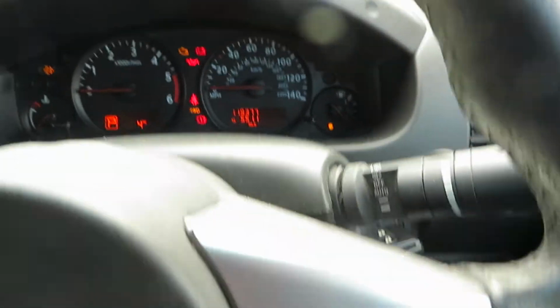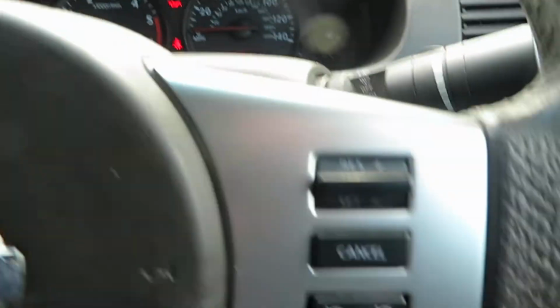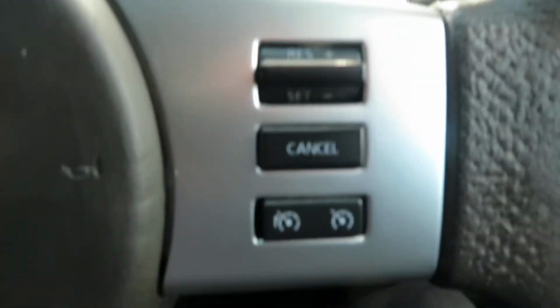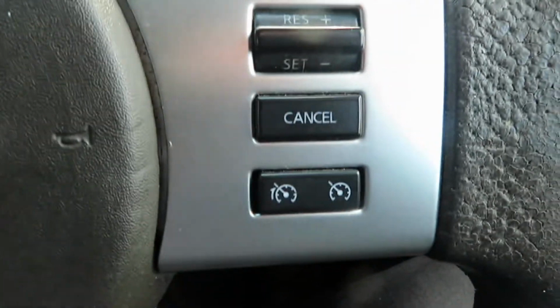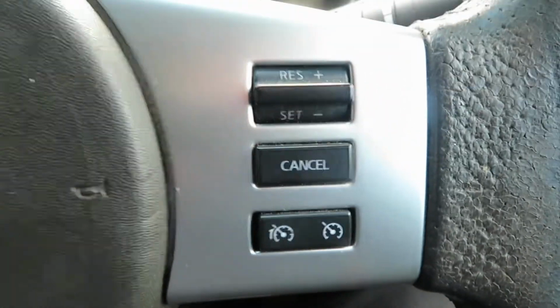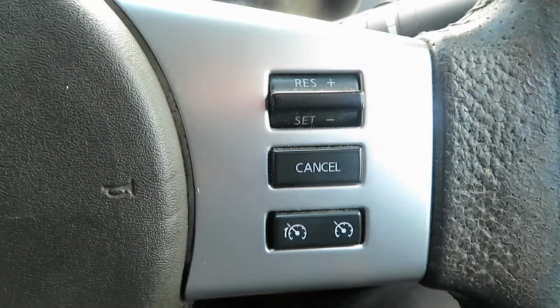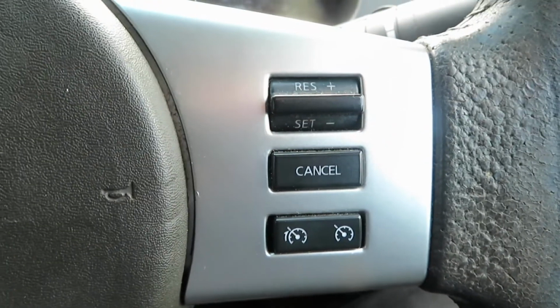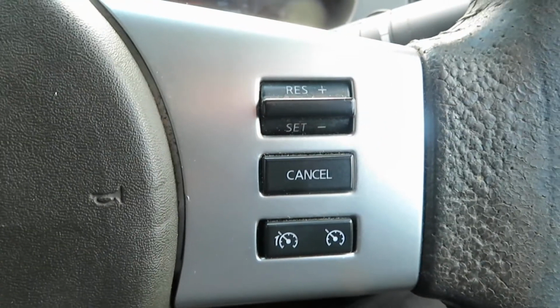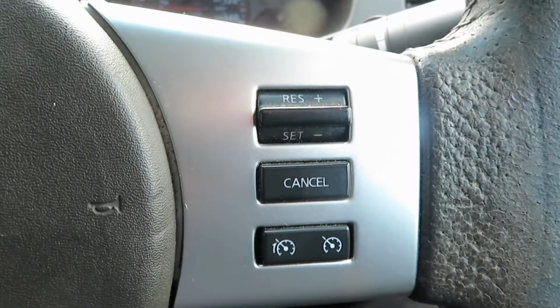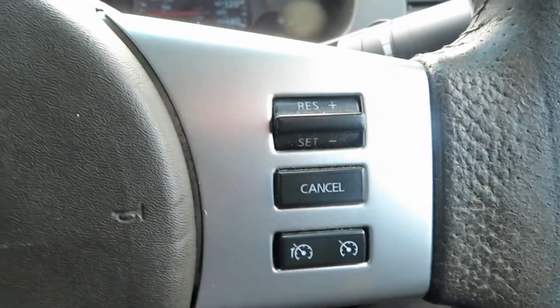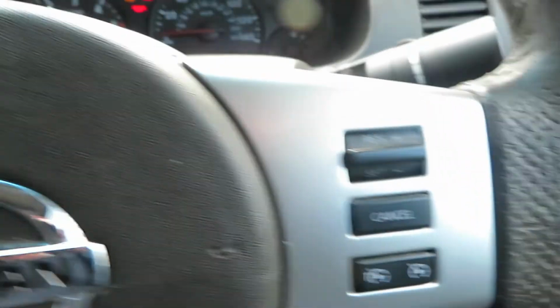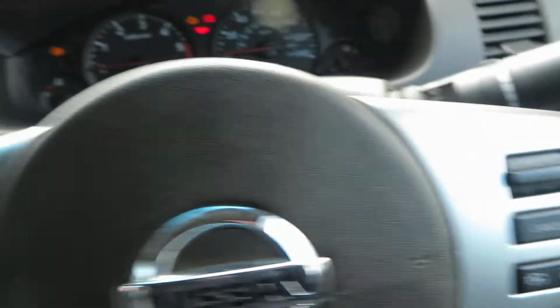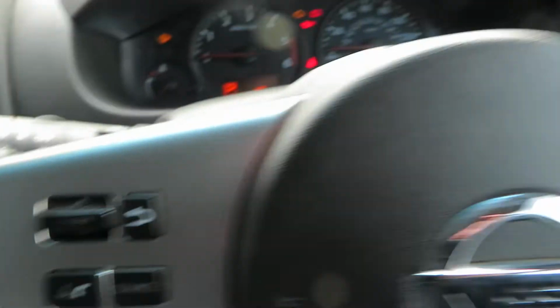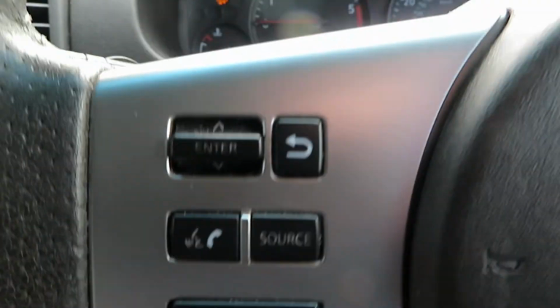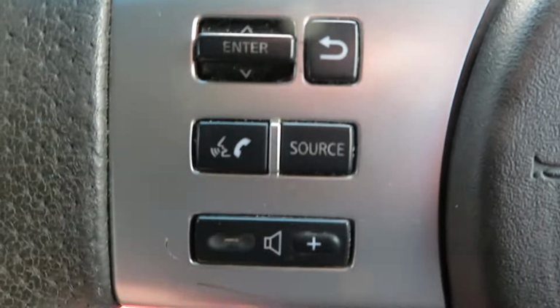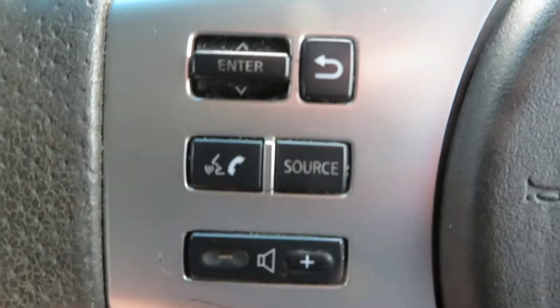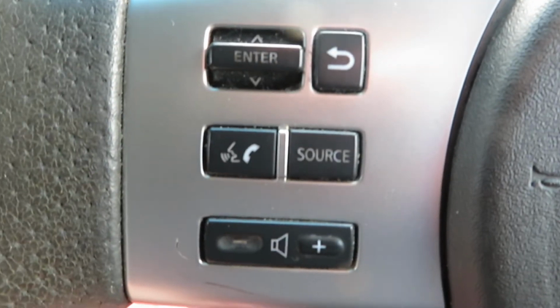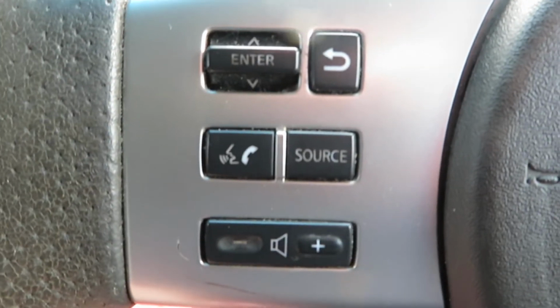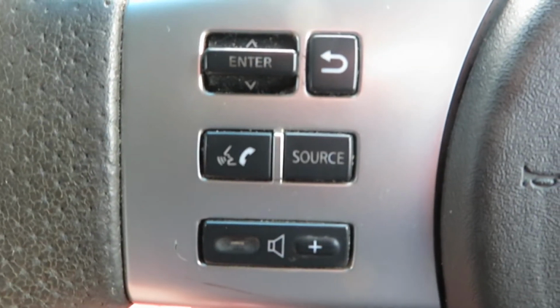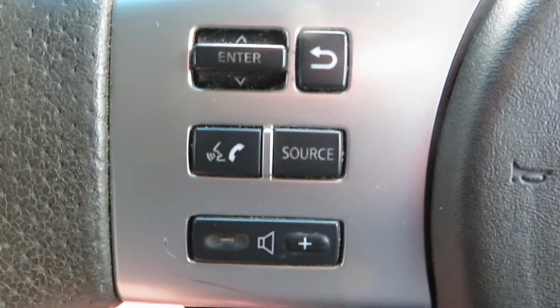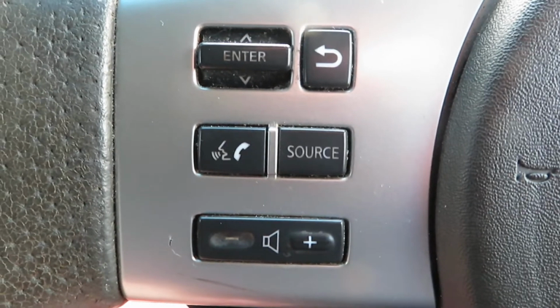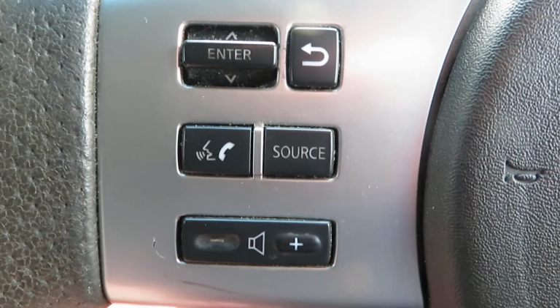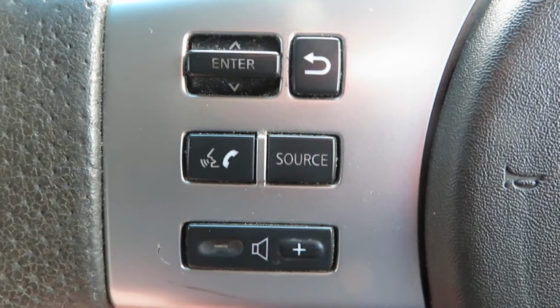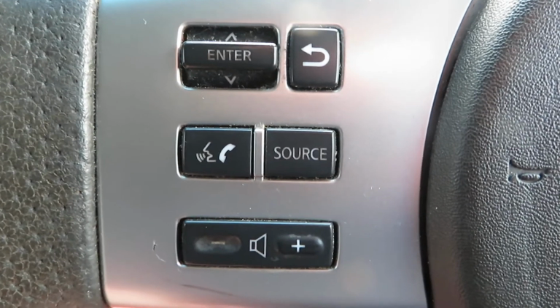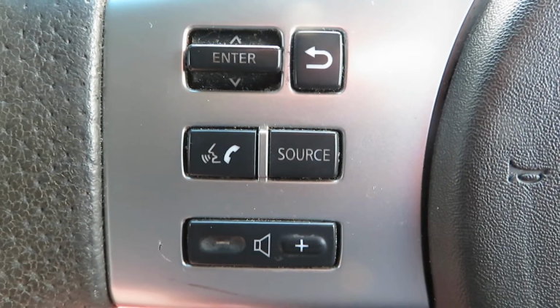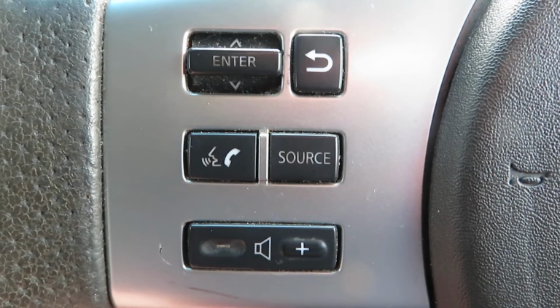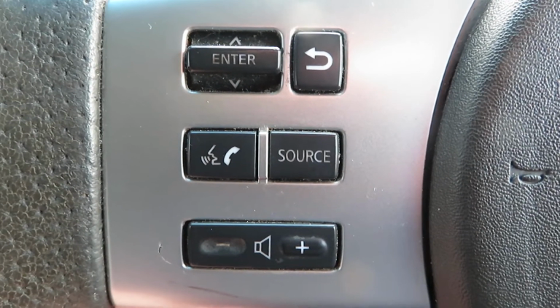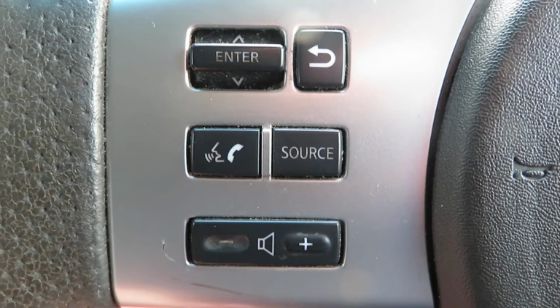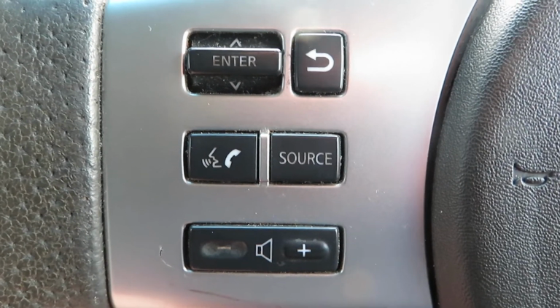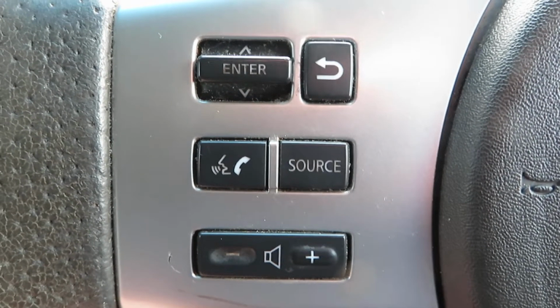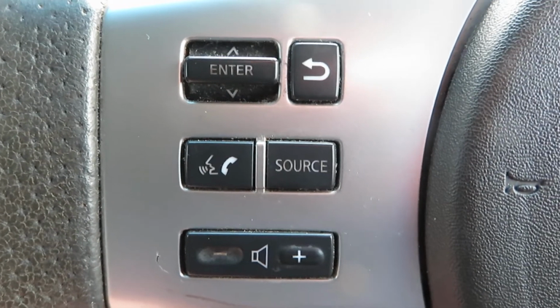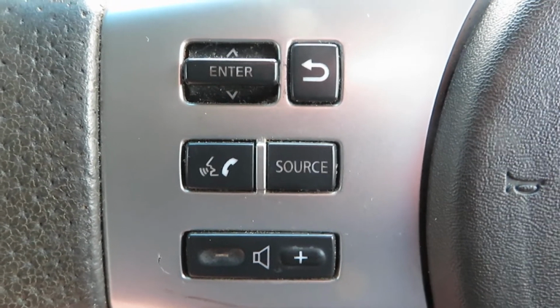You've got cruise control on your steering wheel here, and on the other side you've got telephone answering and your volume control.